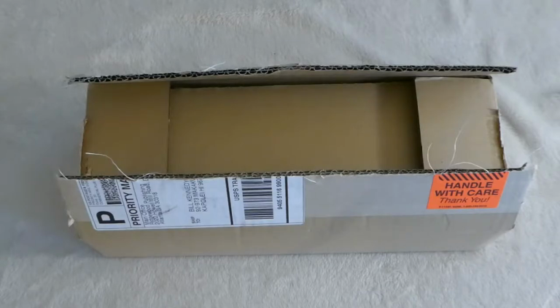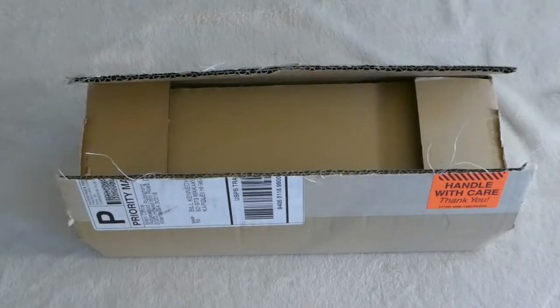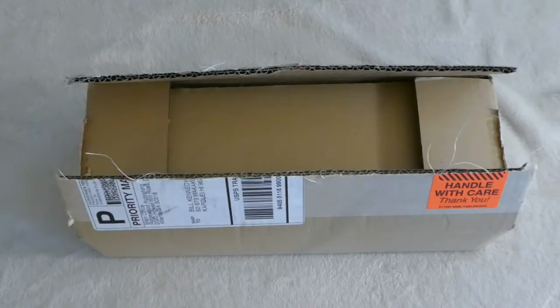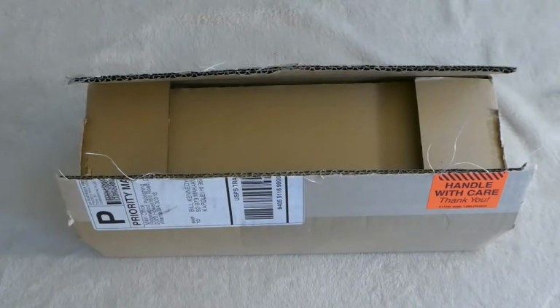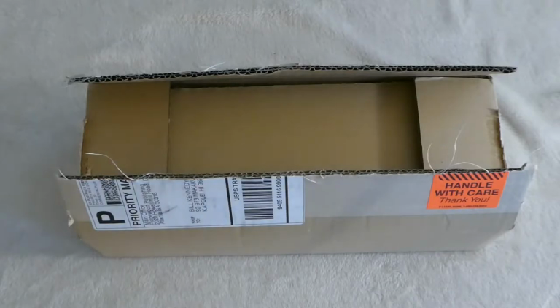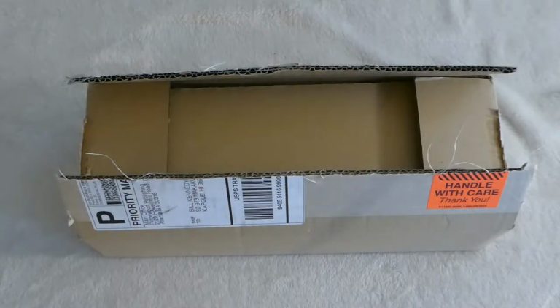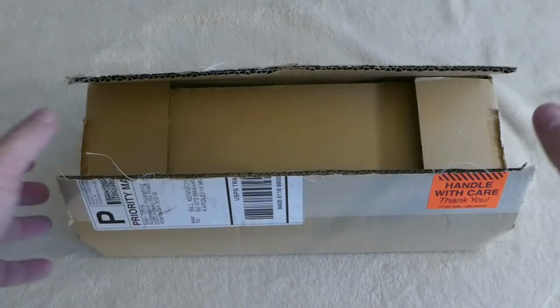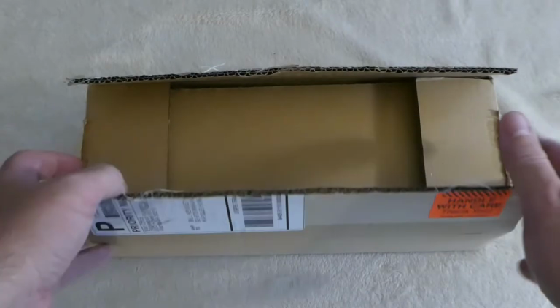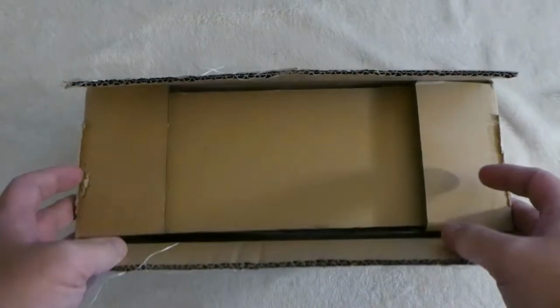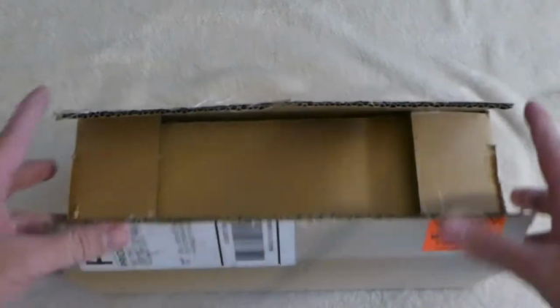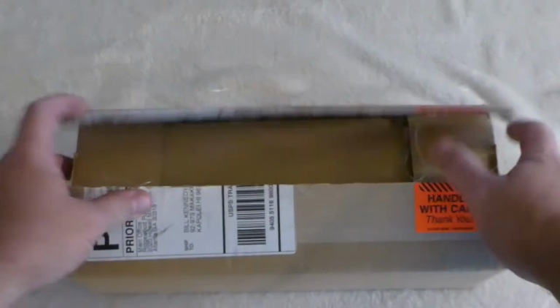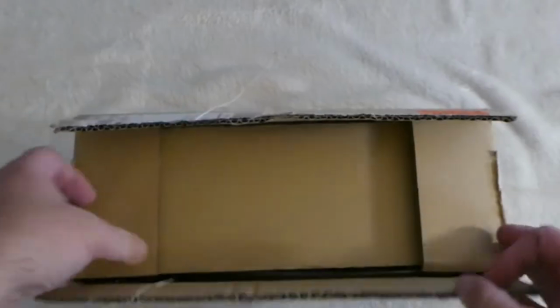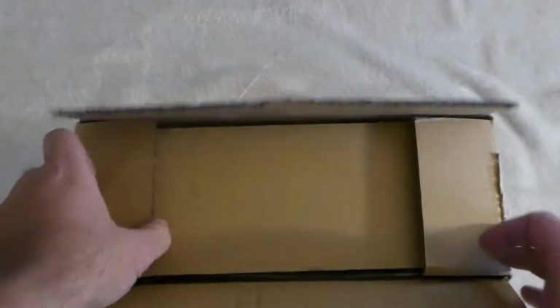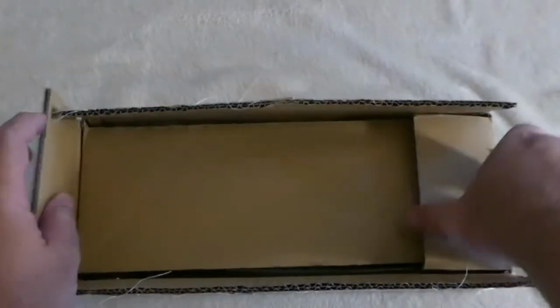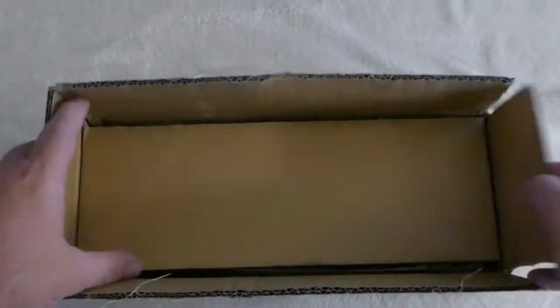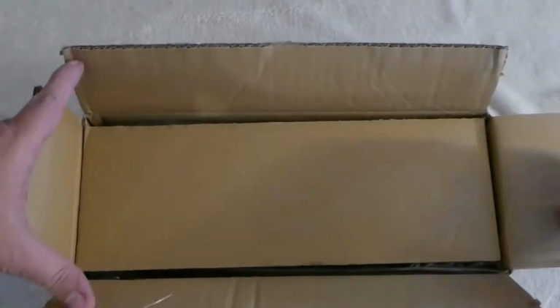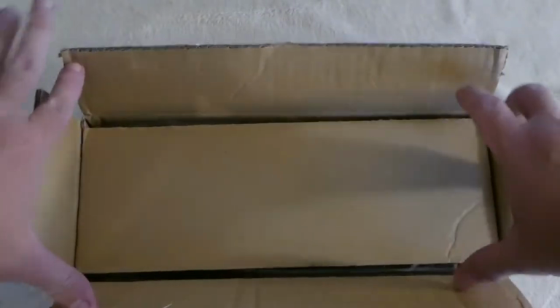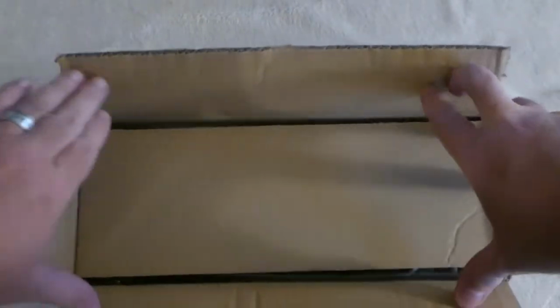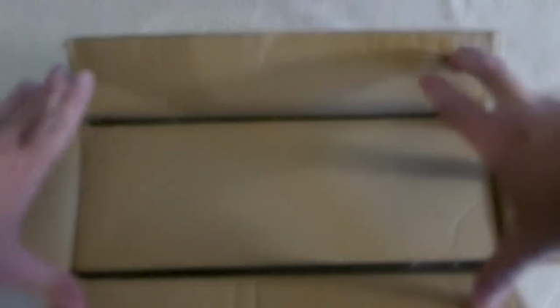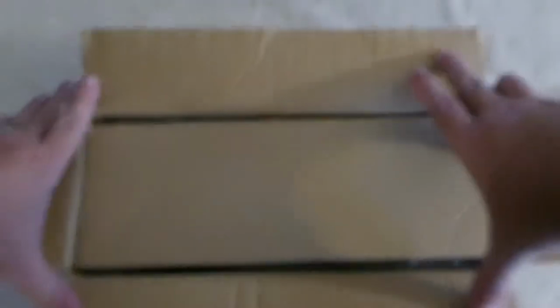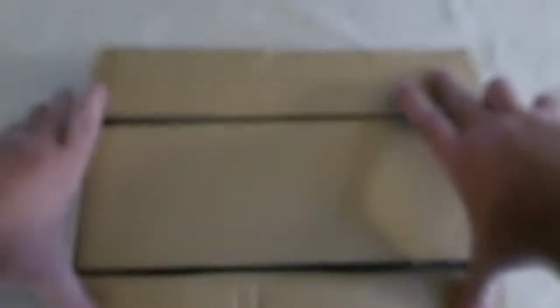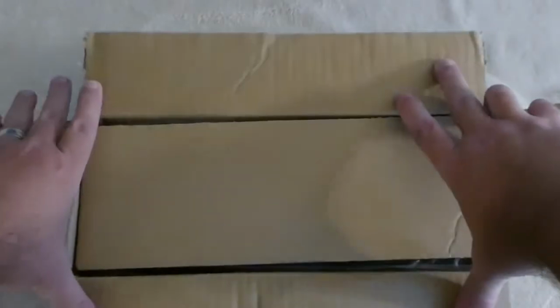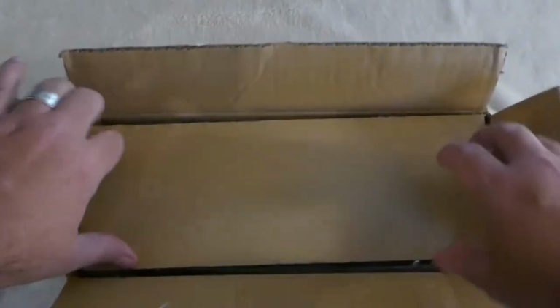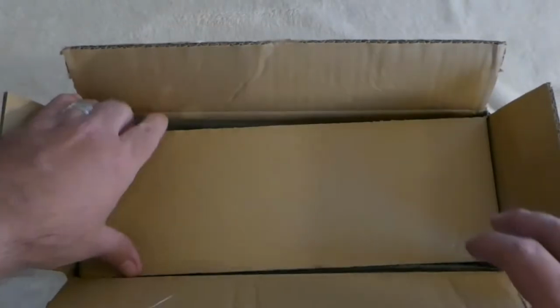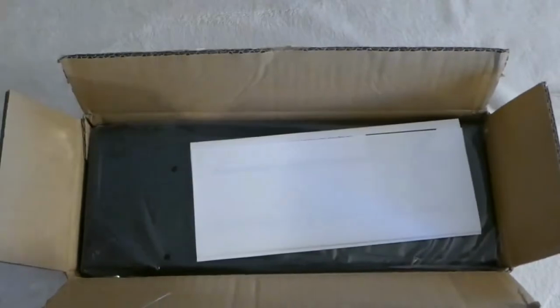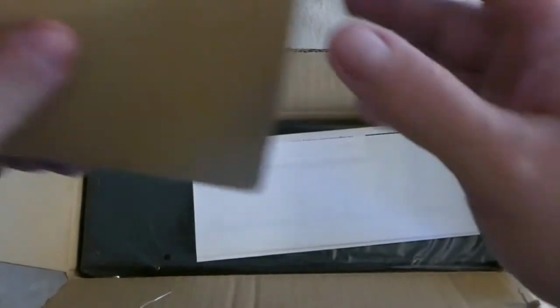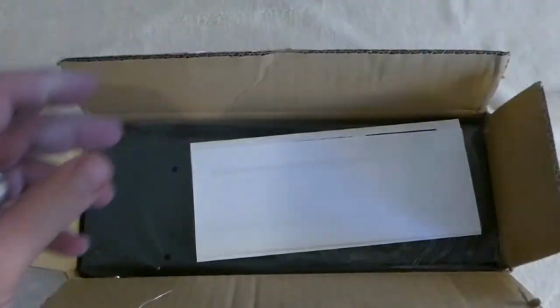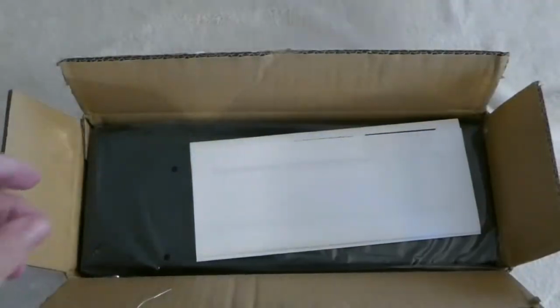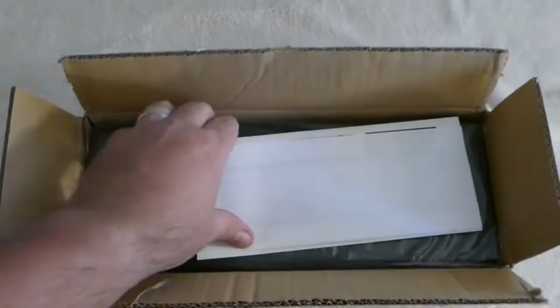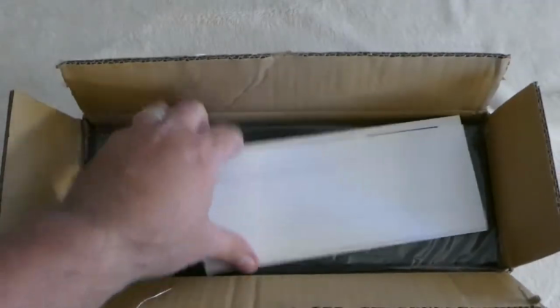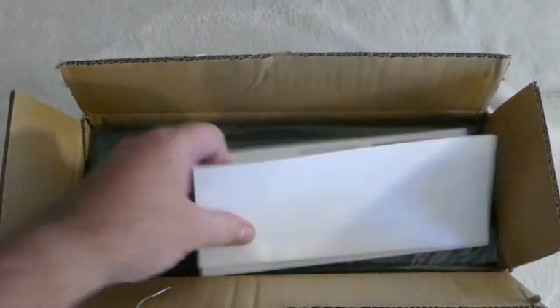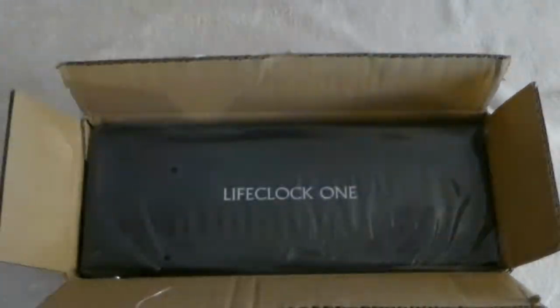So let's get started and you can see what it looks like. This box I just got a couple days ago and I have not even opened this yet, so this is going to be live for both of us.